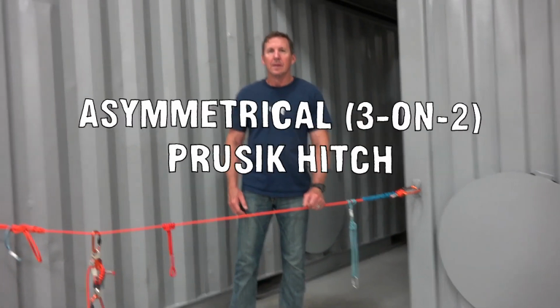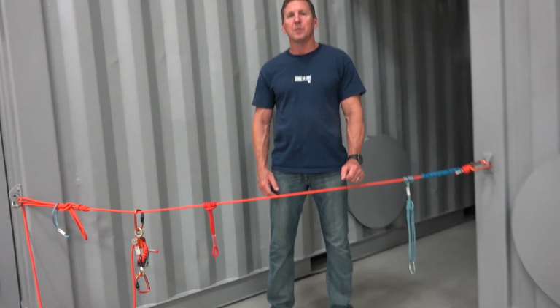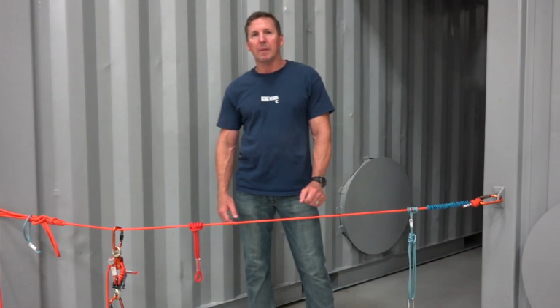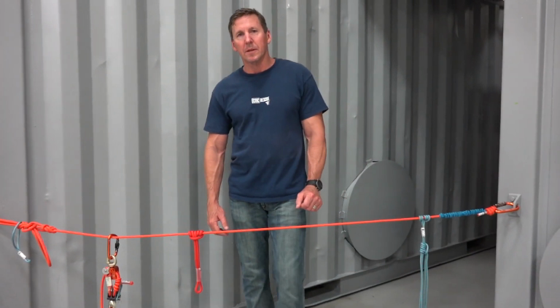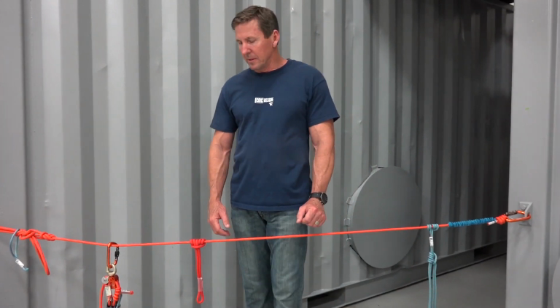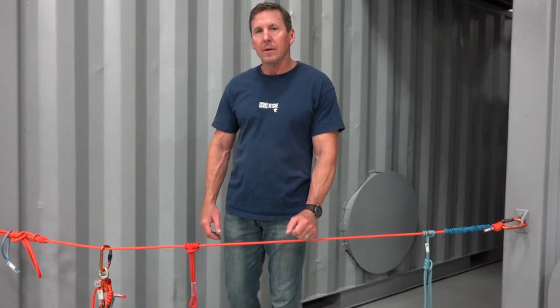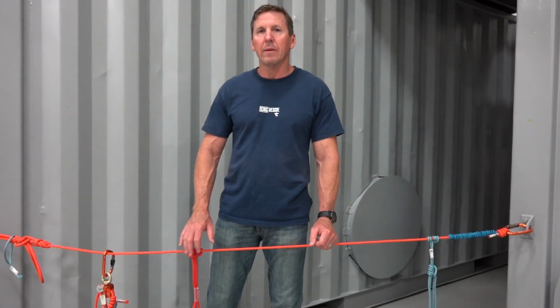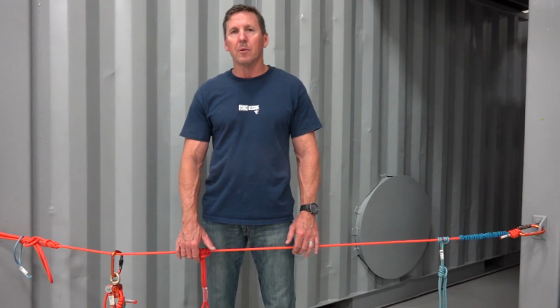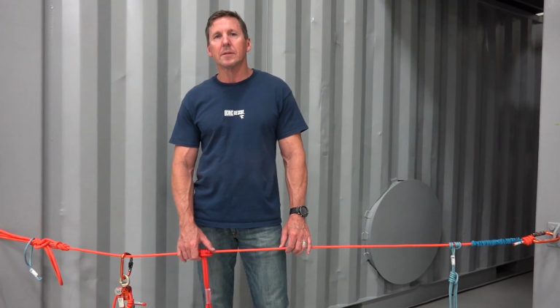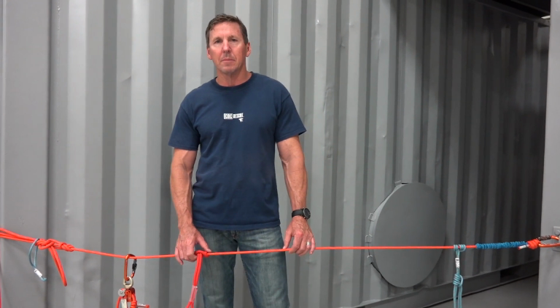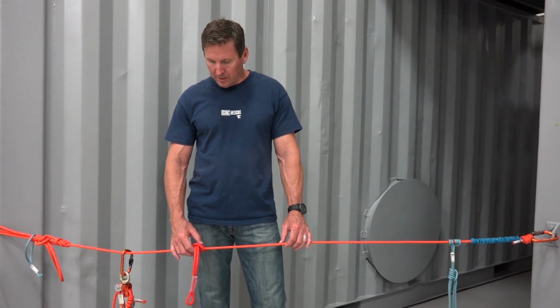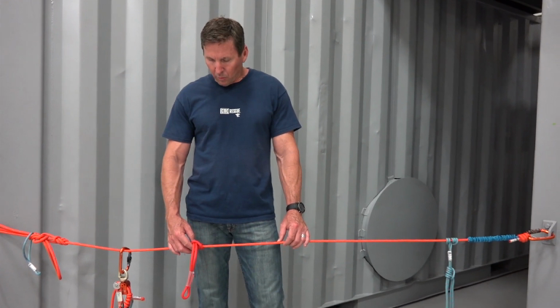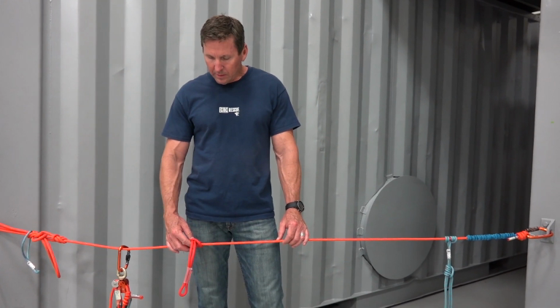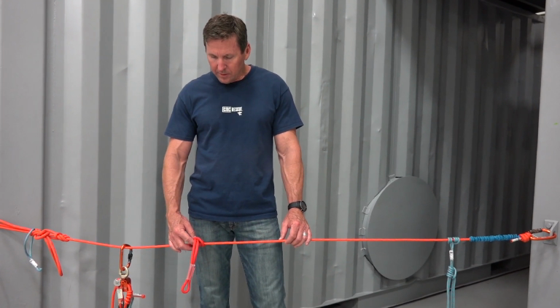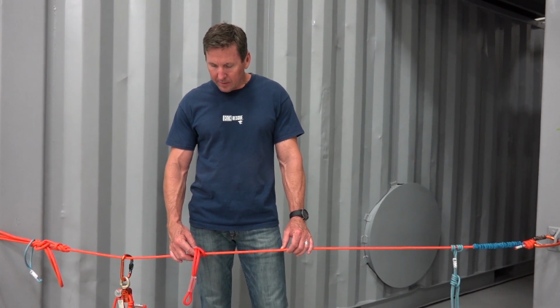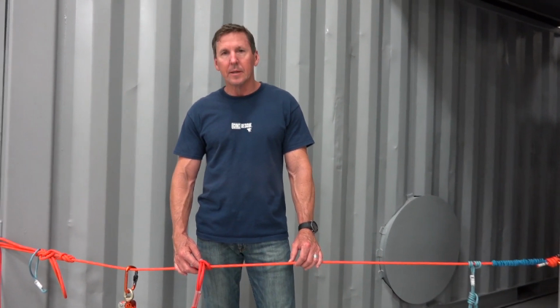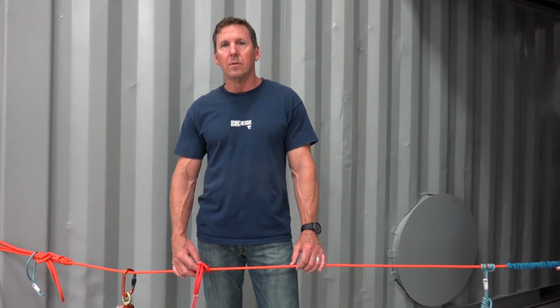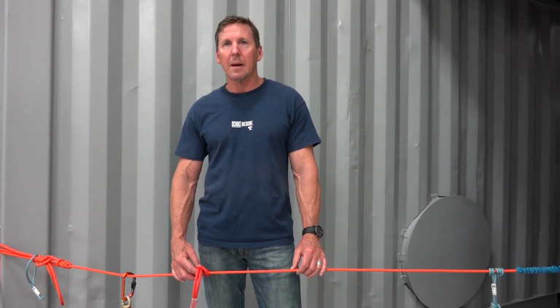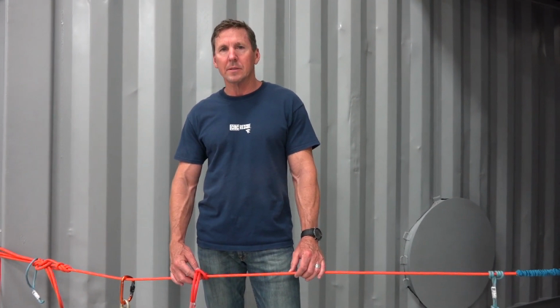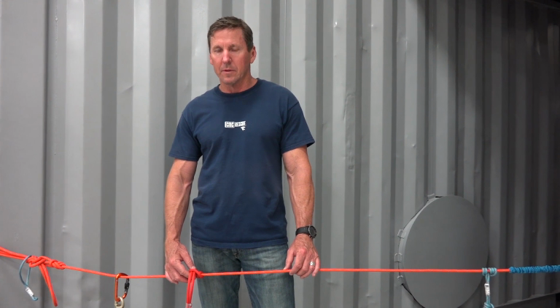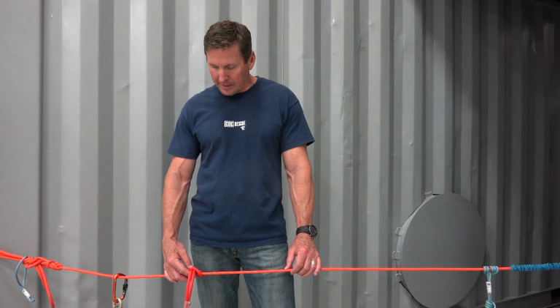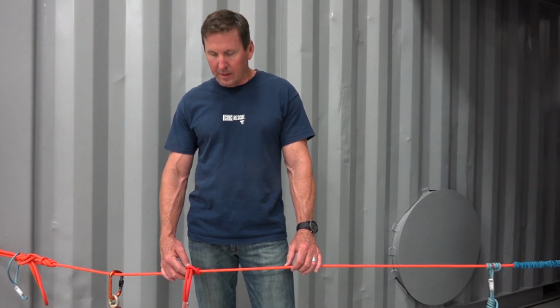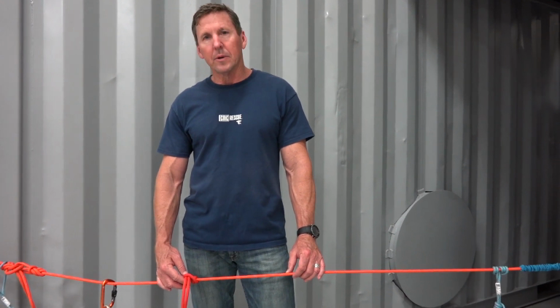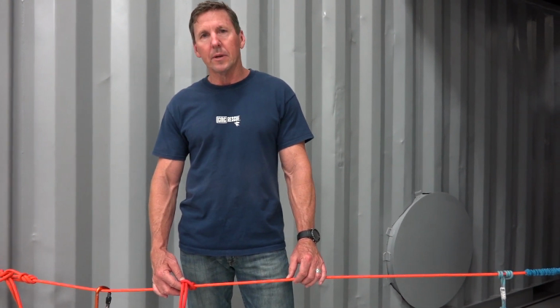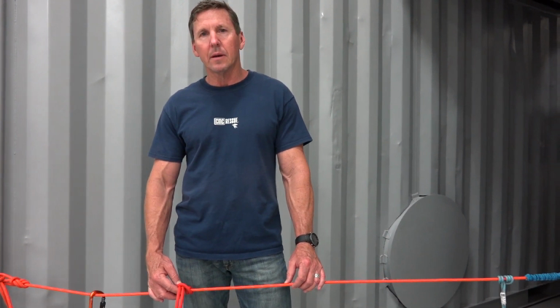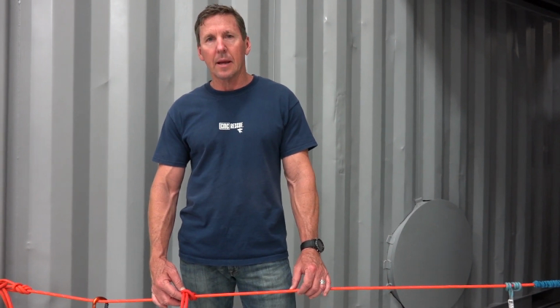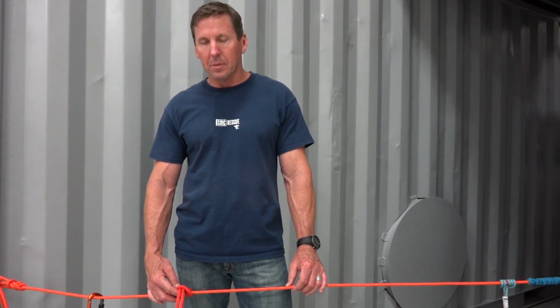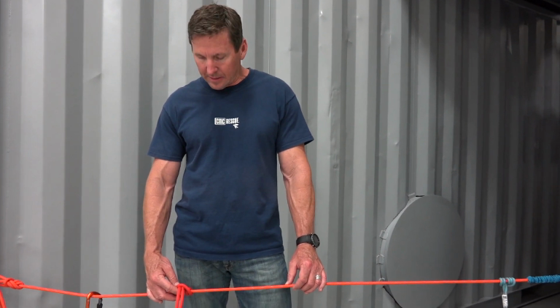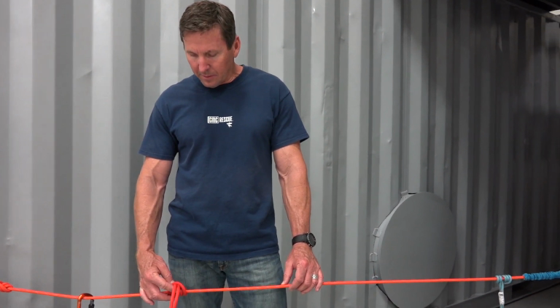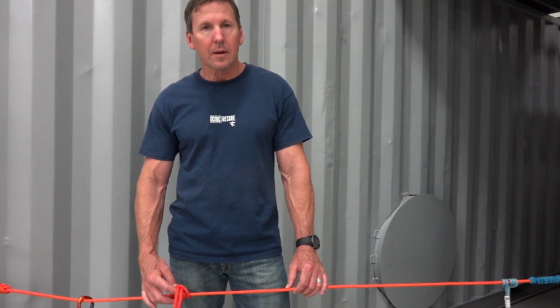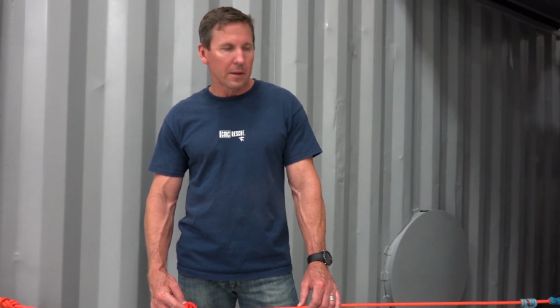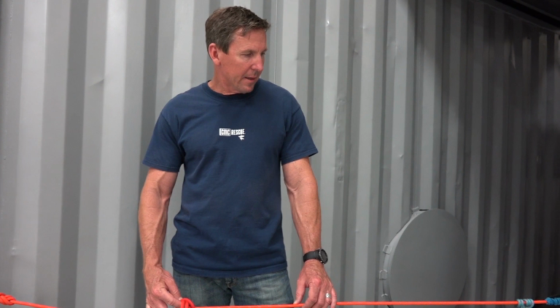Hi, I'm Joe Flackman with CMC Rescue. We had some questions come in about when you use a 3-2 wrap Prusik versus a 3-on-3 standard Prusik, so I'm going to talk about that a little bit today.